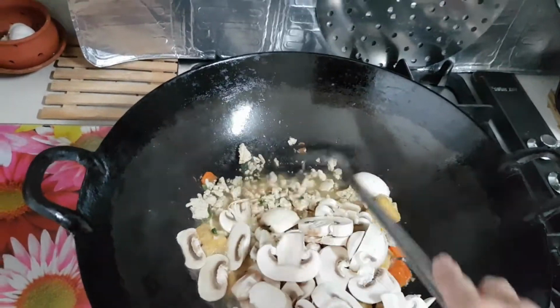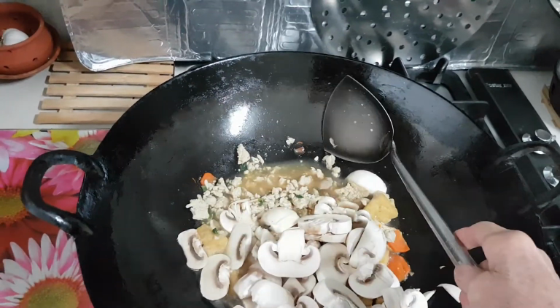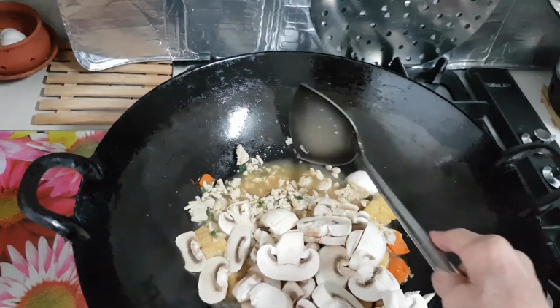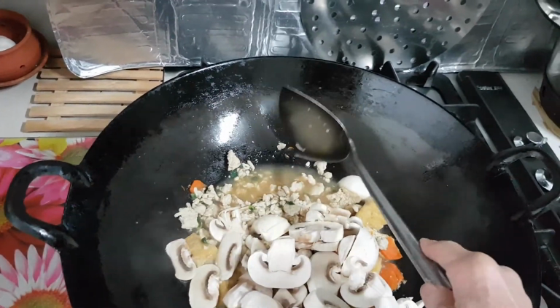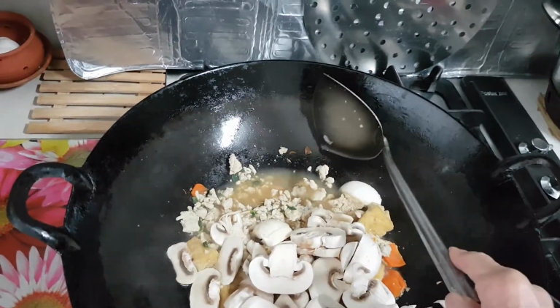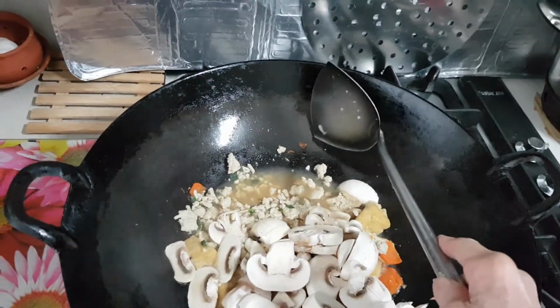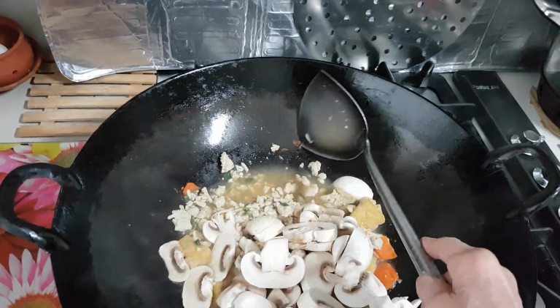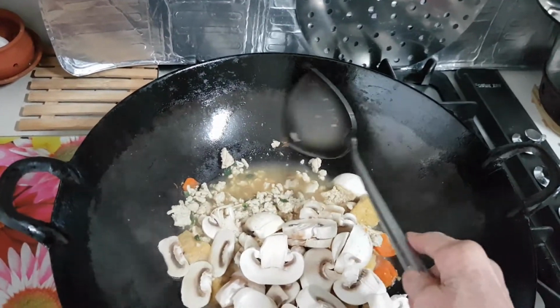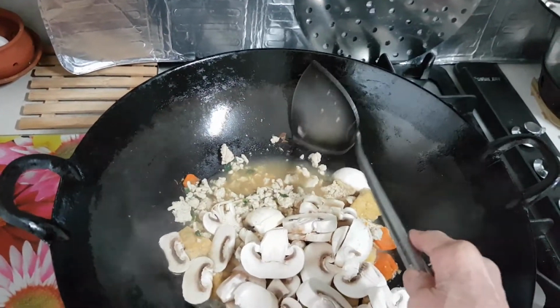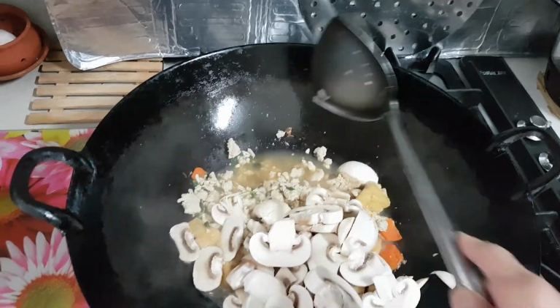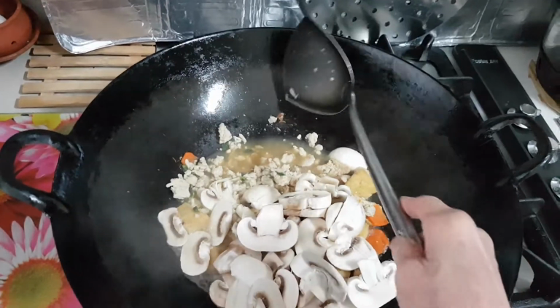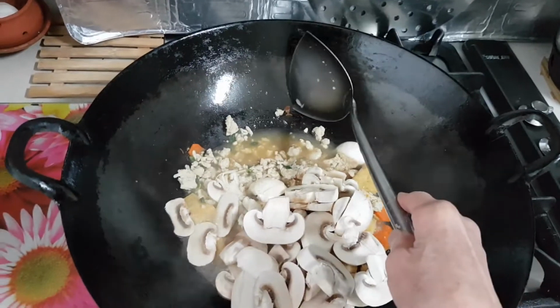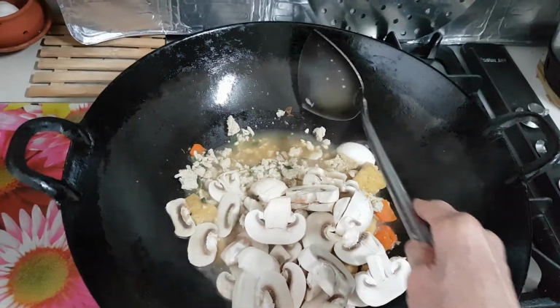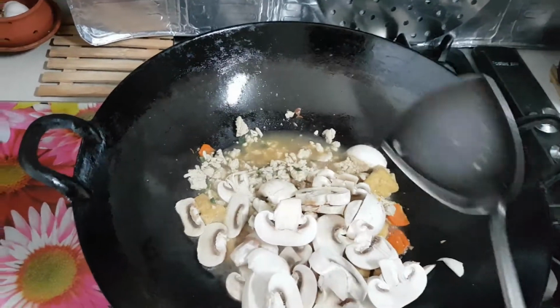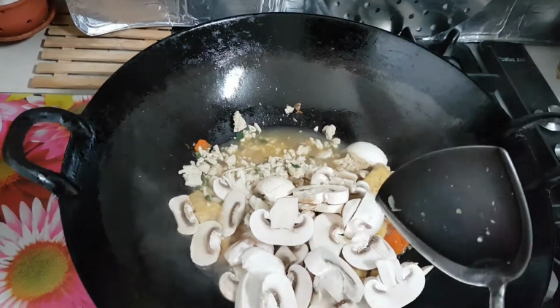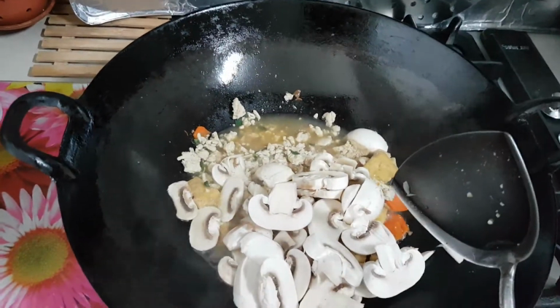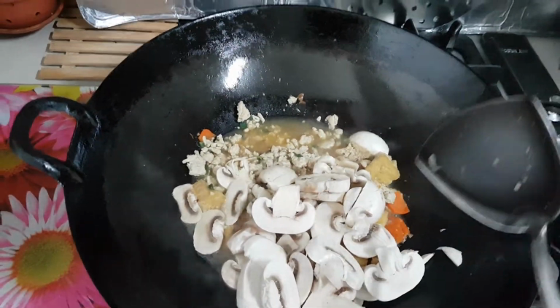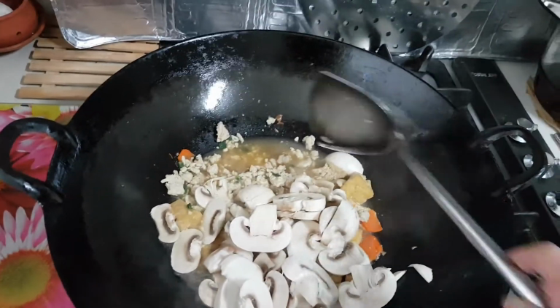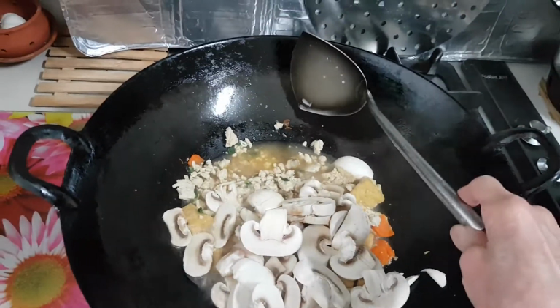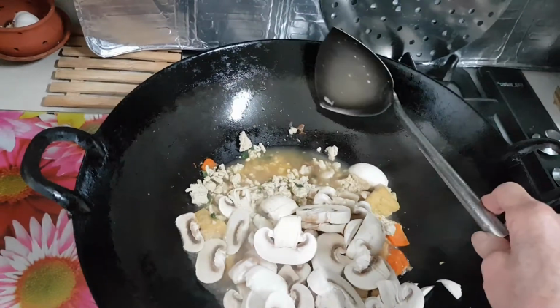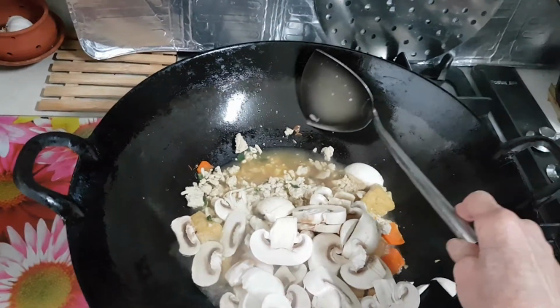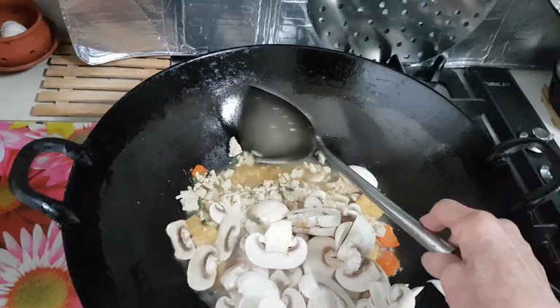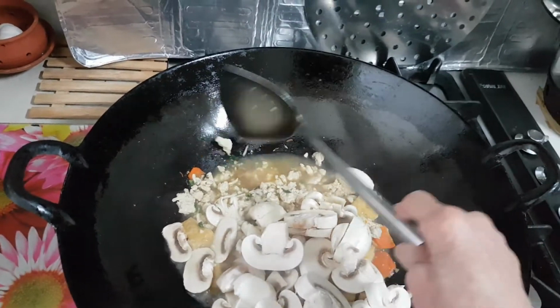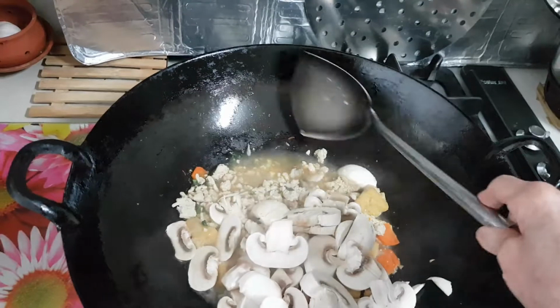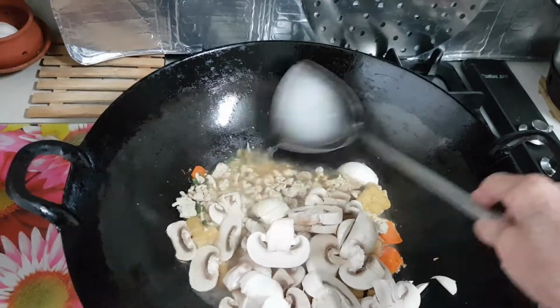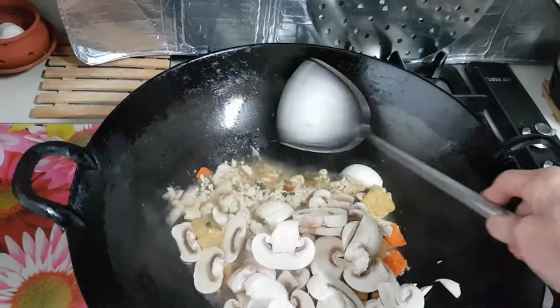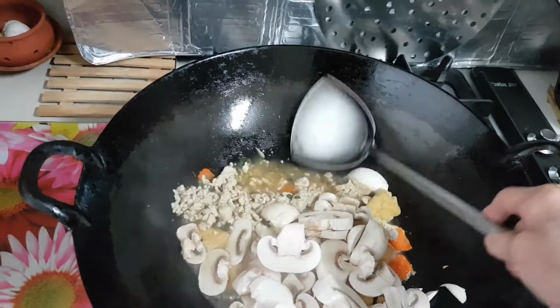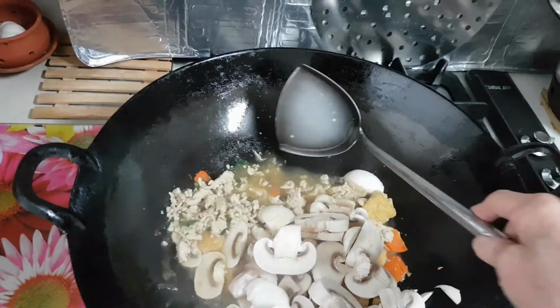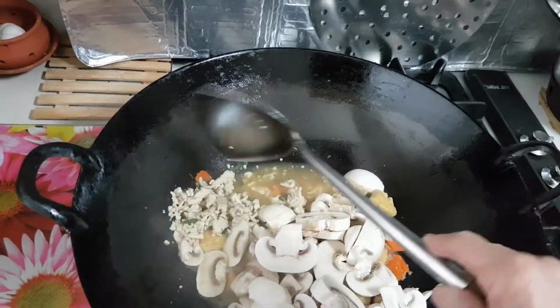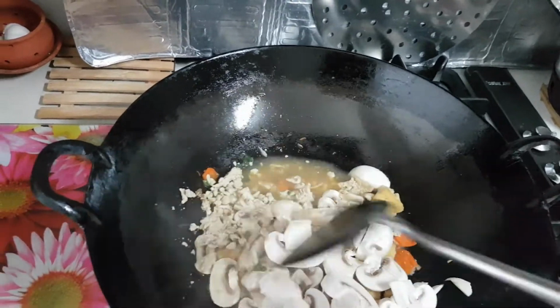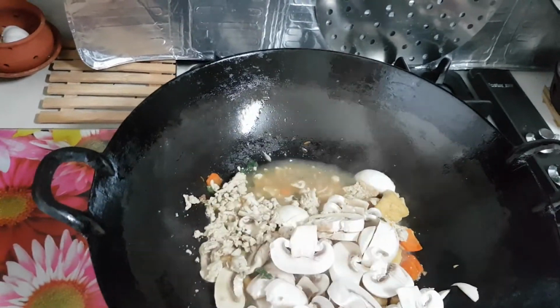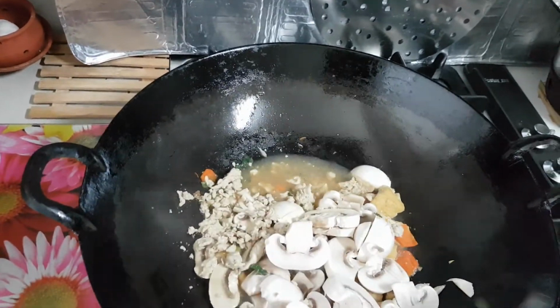I also have some — this is optional — this is a fermented soy bean. You can add fermented soy bean.